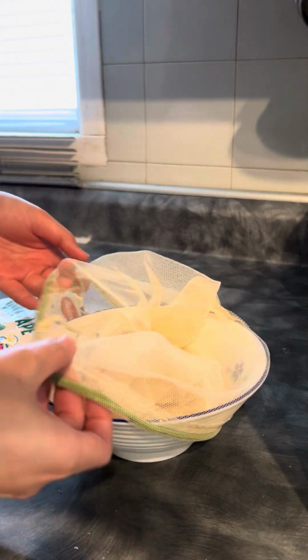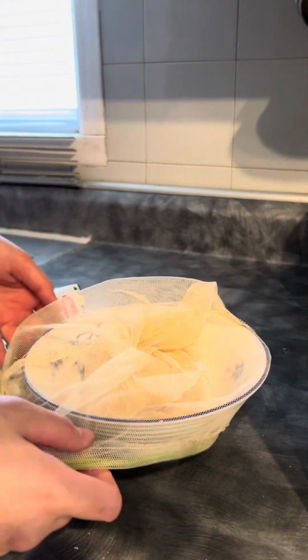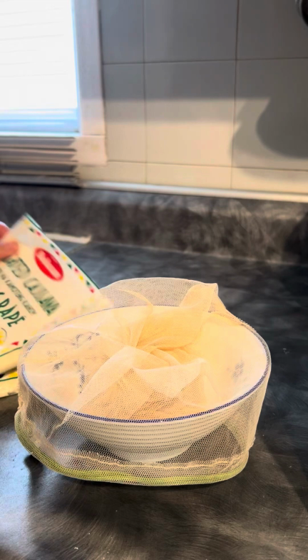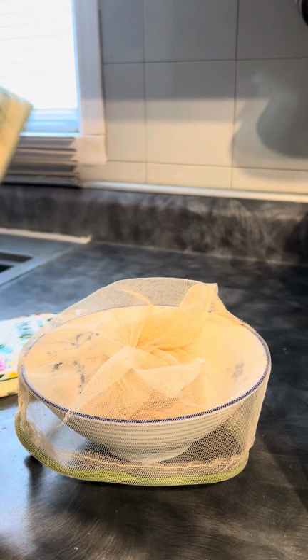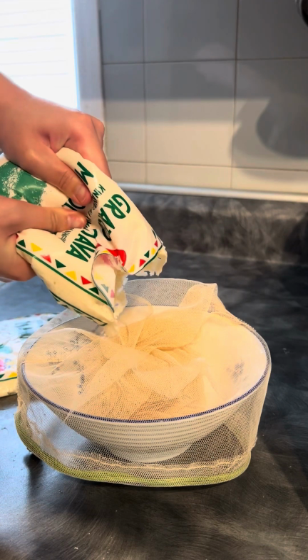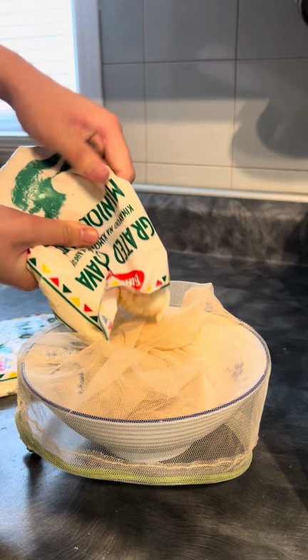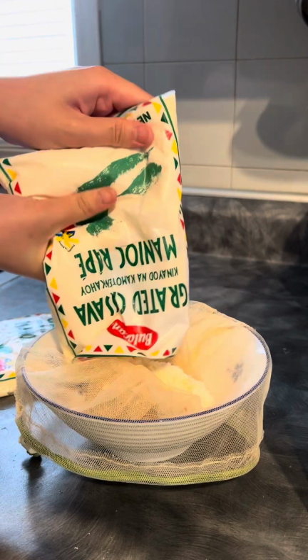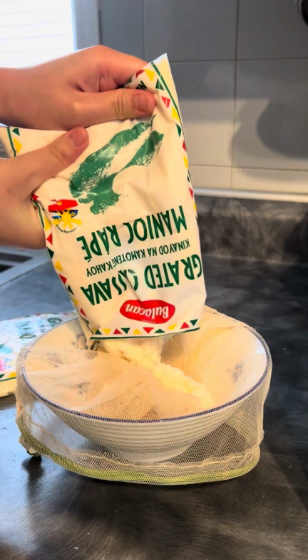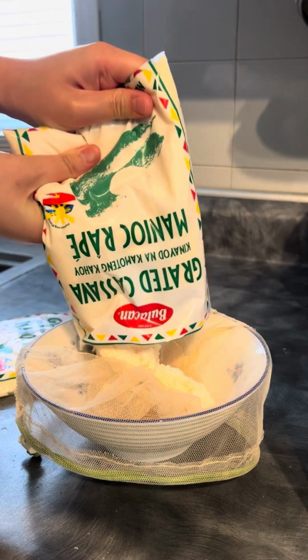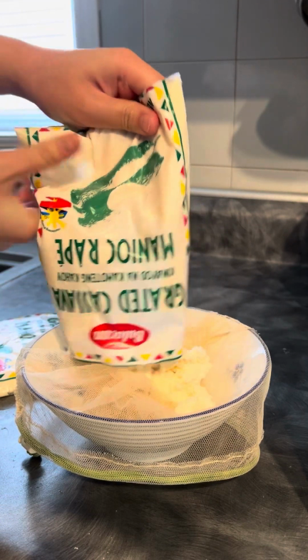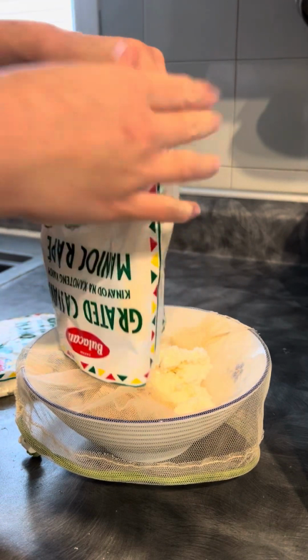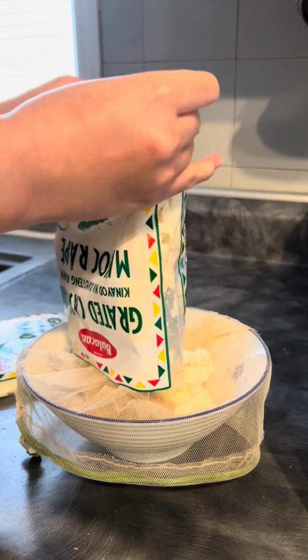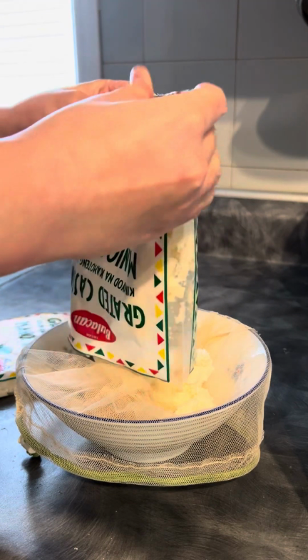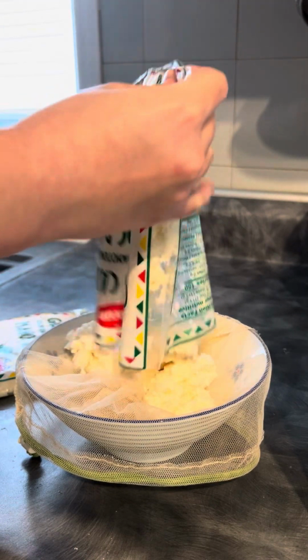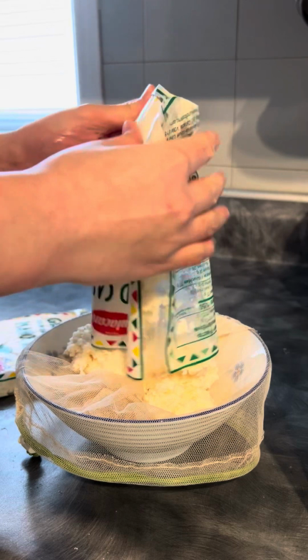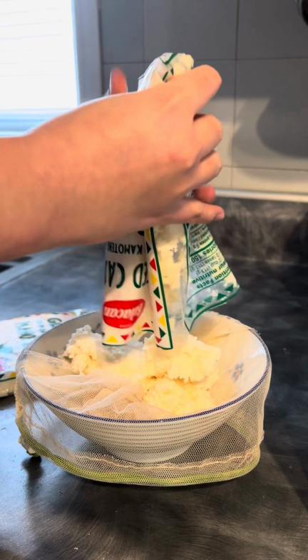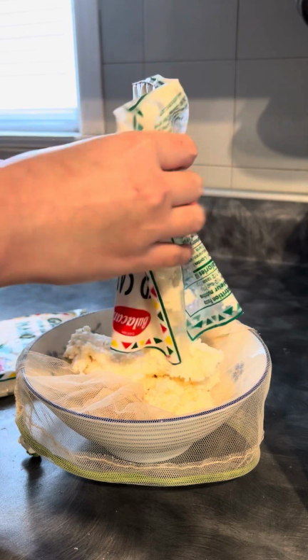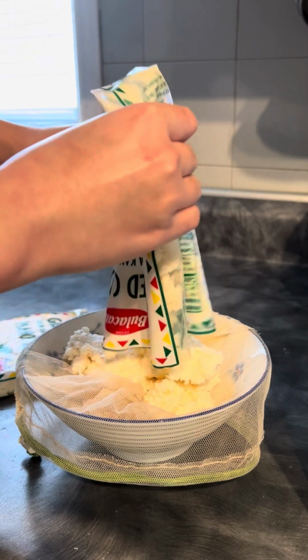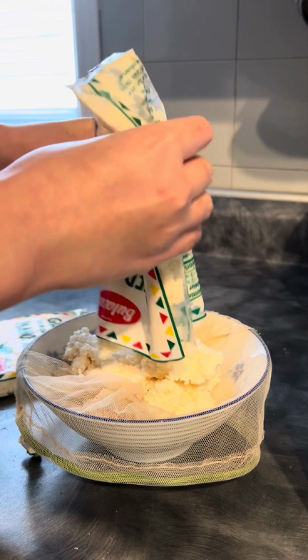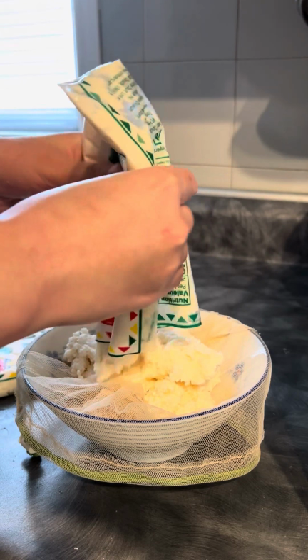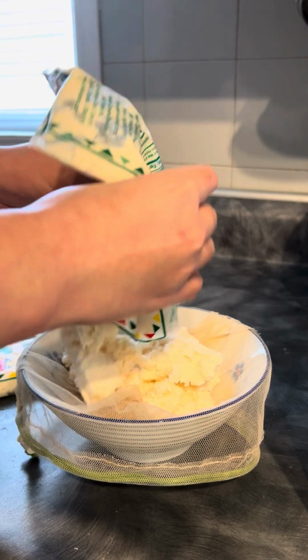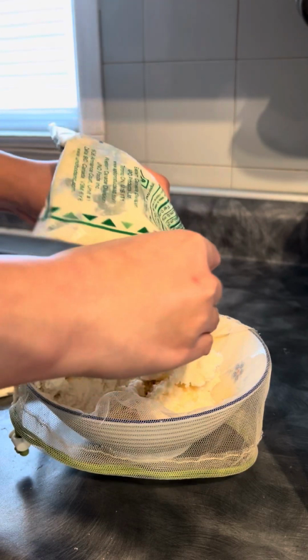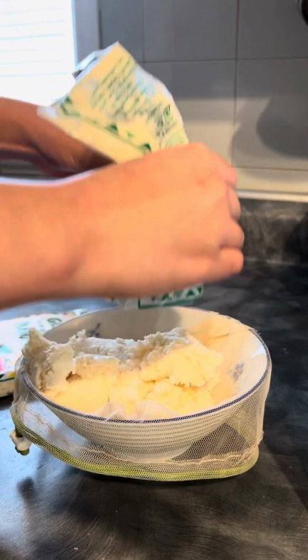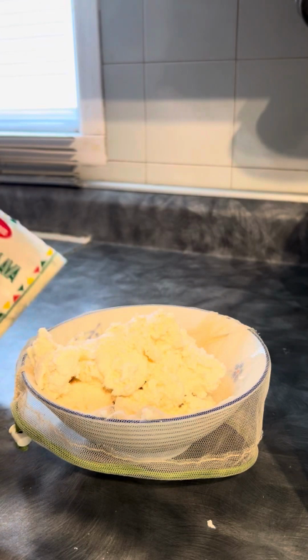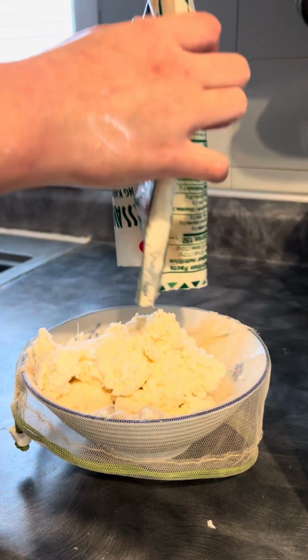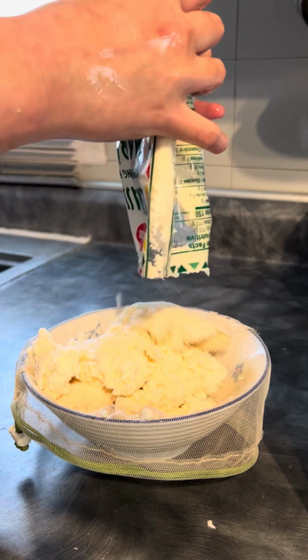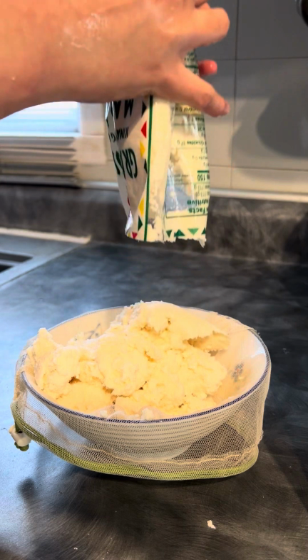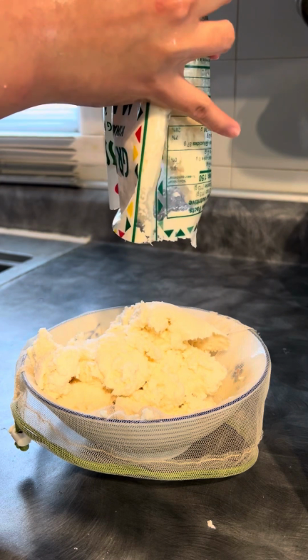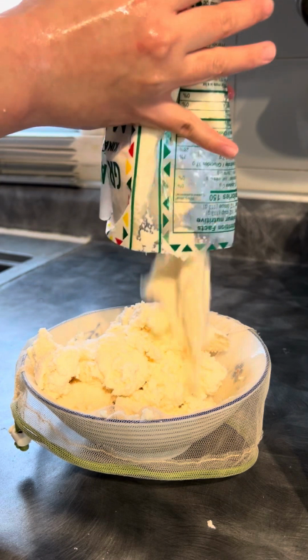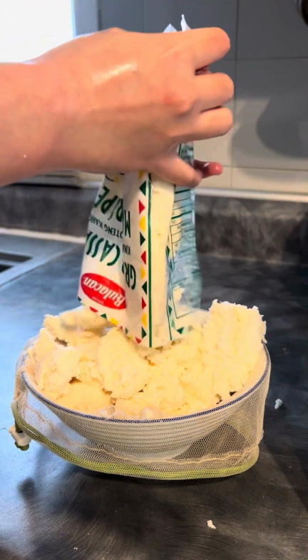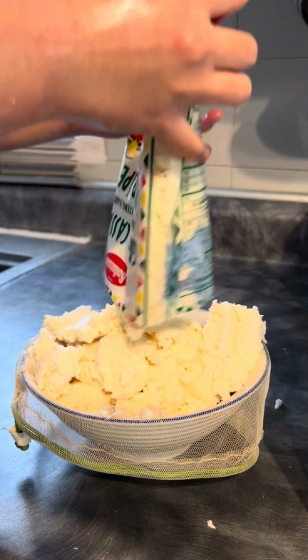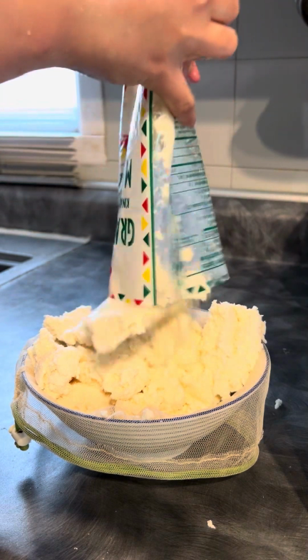Next, let's cook our favorite dish. Let's cook the song. We're going to cook the bowl on the phone. The dough is a bit soft.